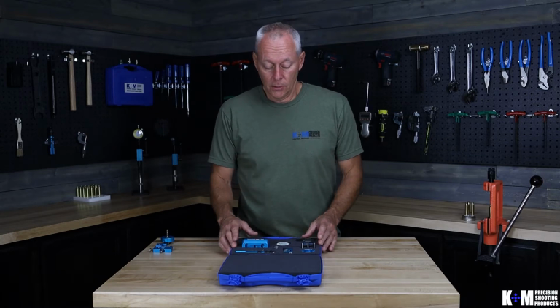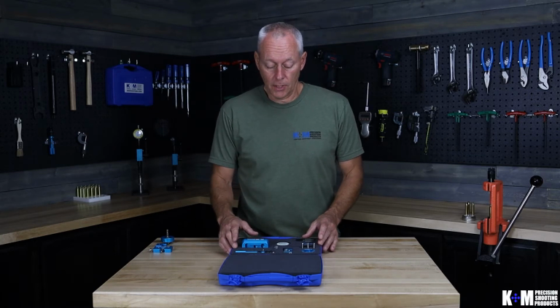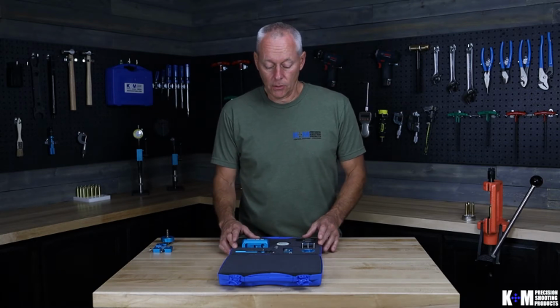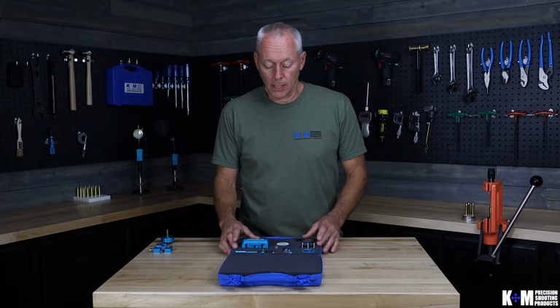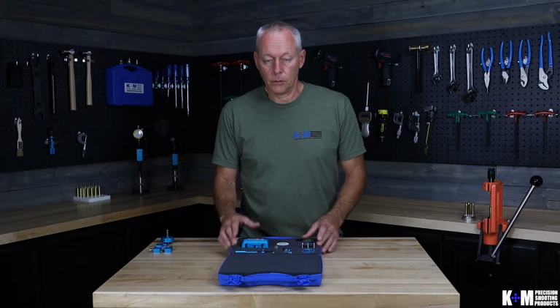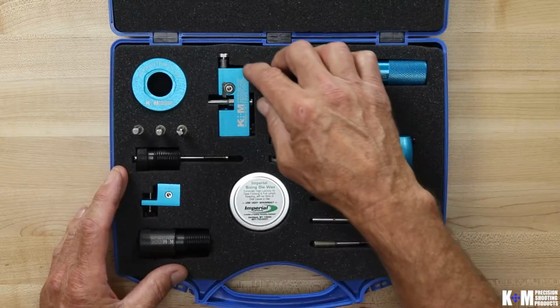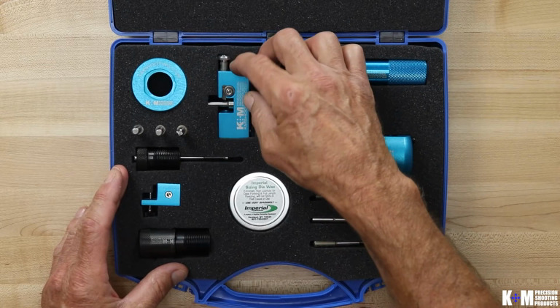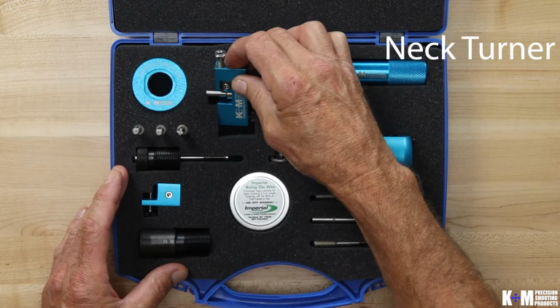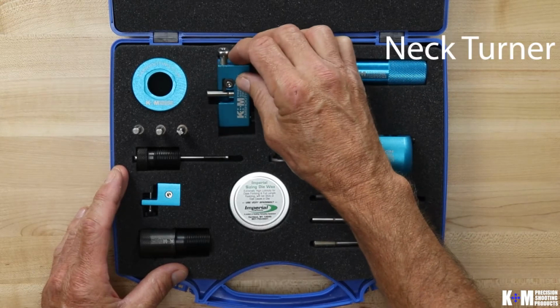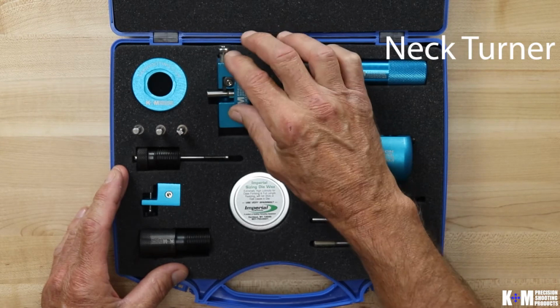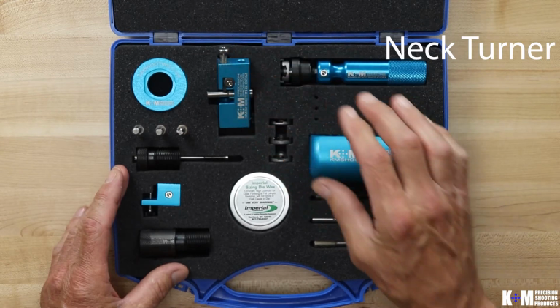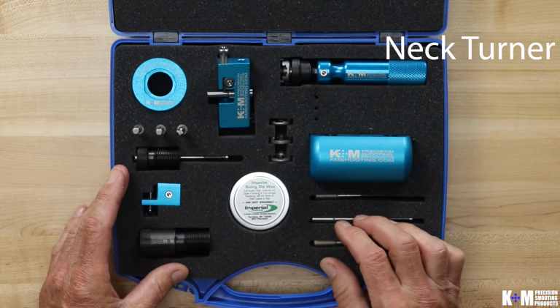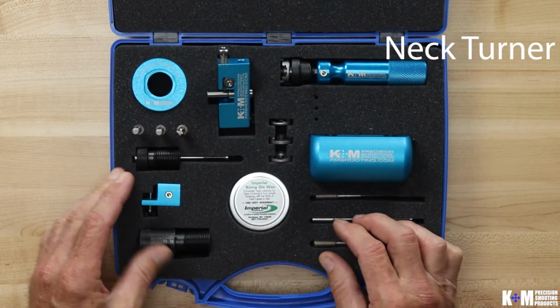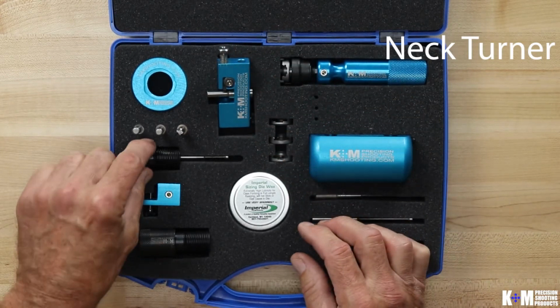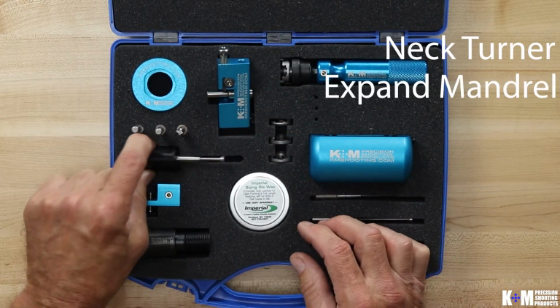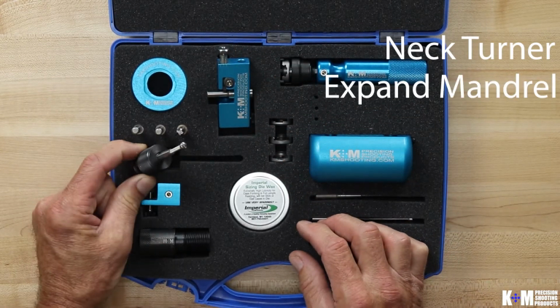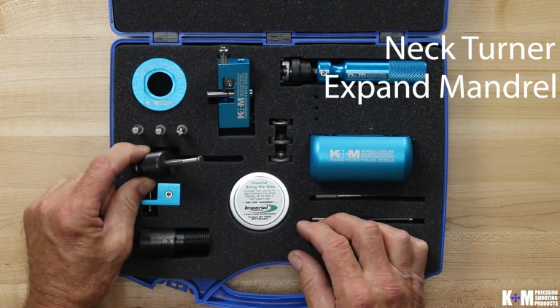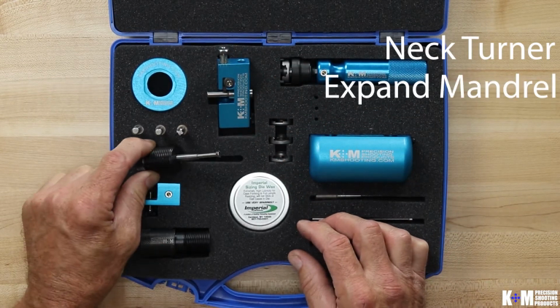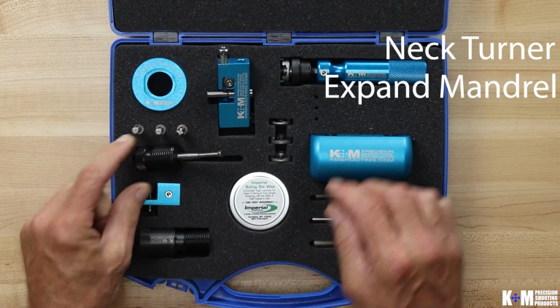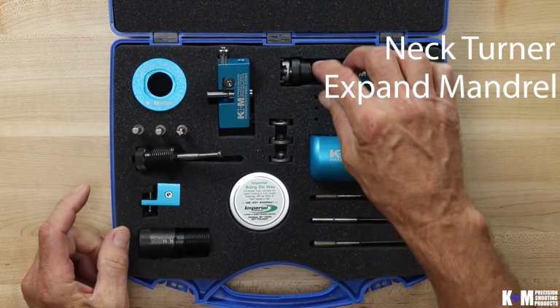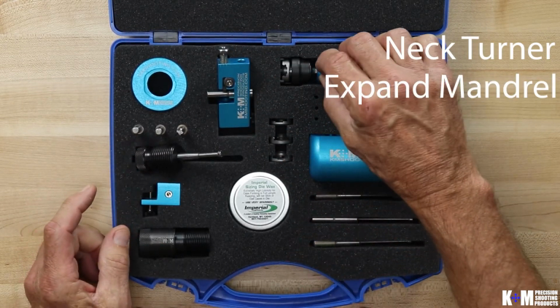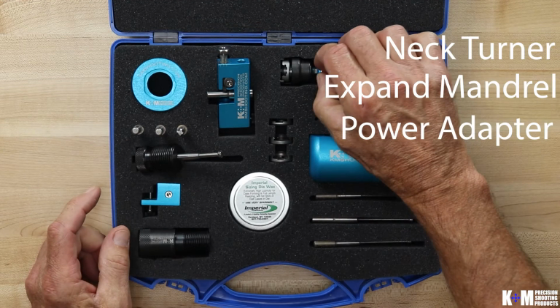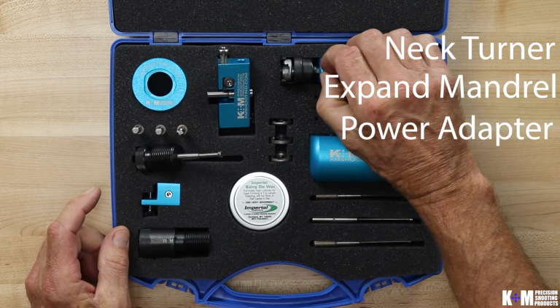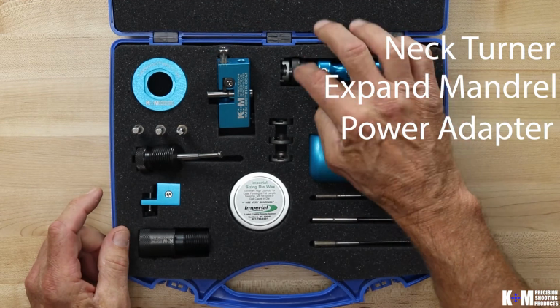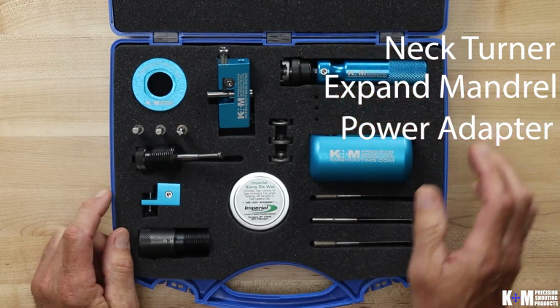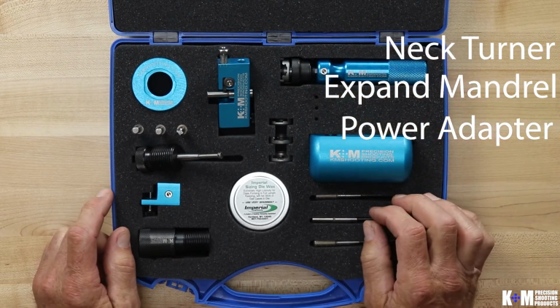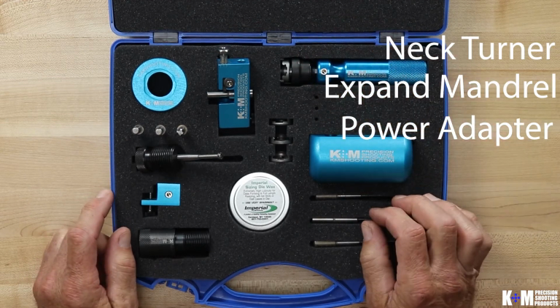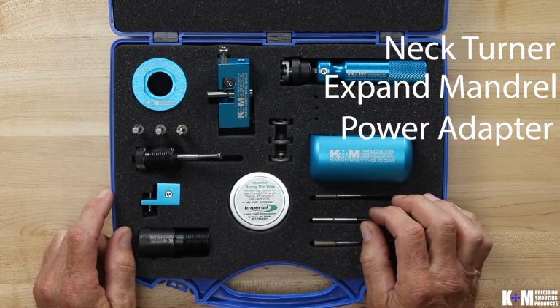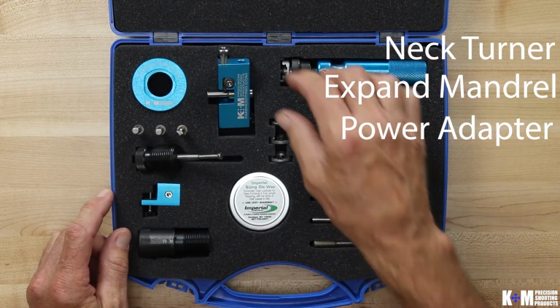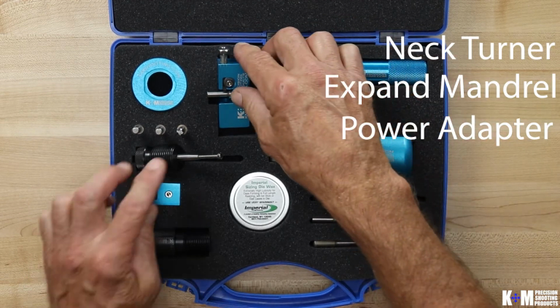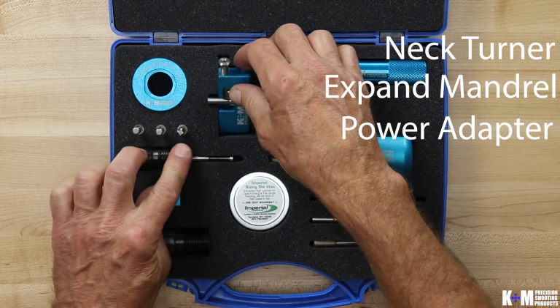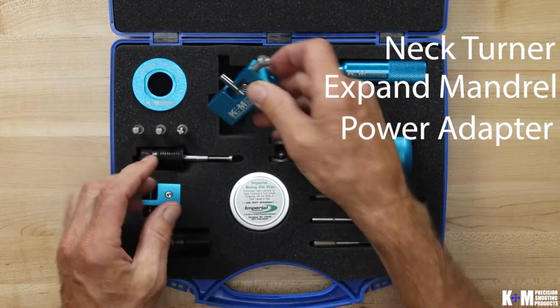There are three things you're really going to need to do the job. You're going to need your neck turner body with your pilot cutter, you're going to need your expand mandrel with your press adapter, and you're going to need a power adapter so you can hold and drive the cartridge. So let's take a look at each one of those.